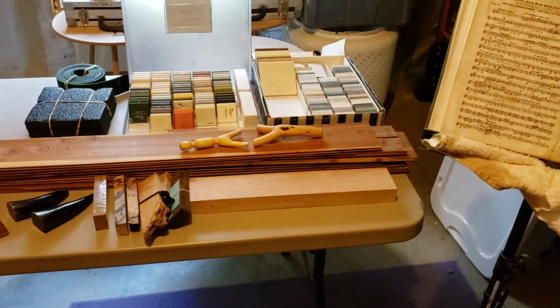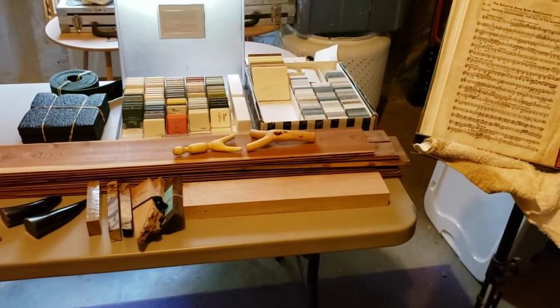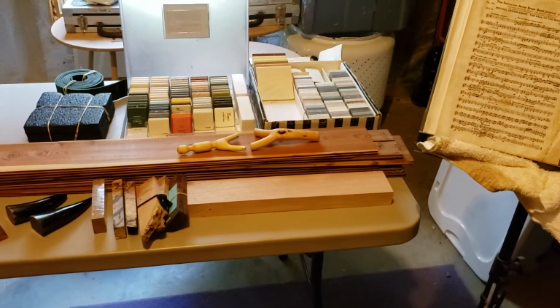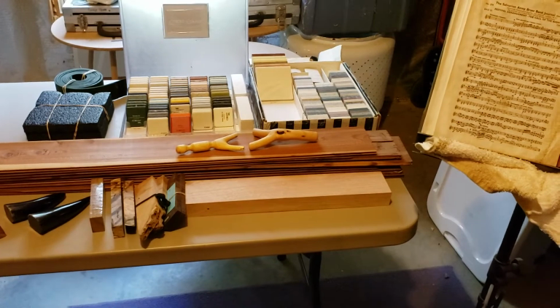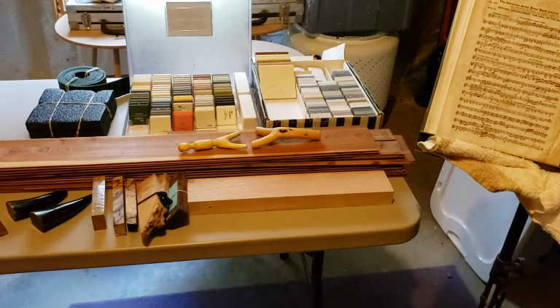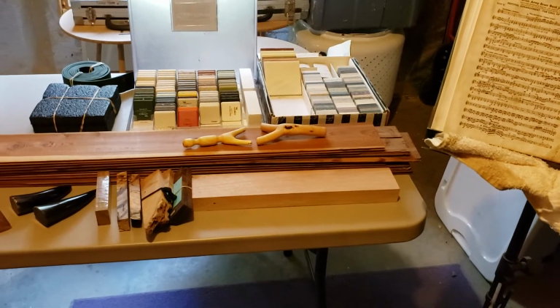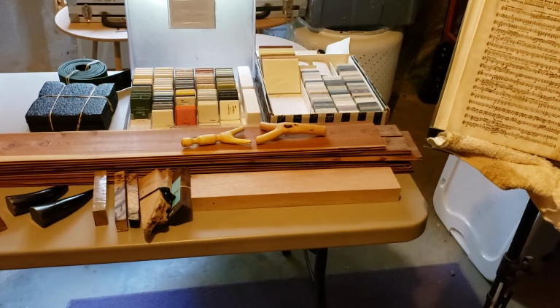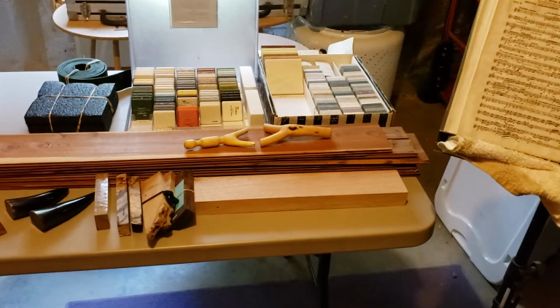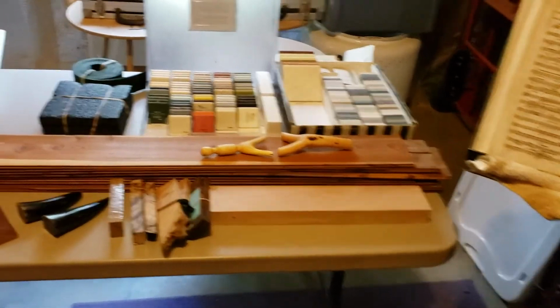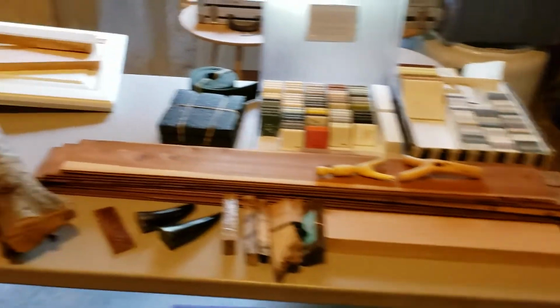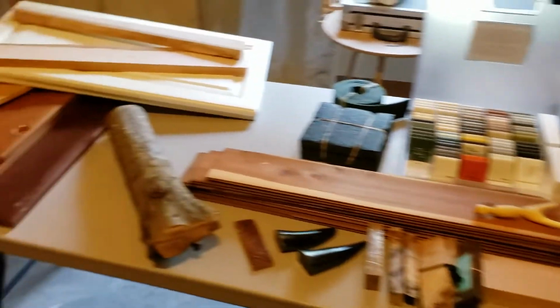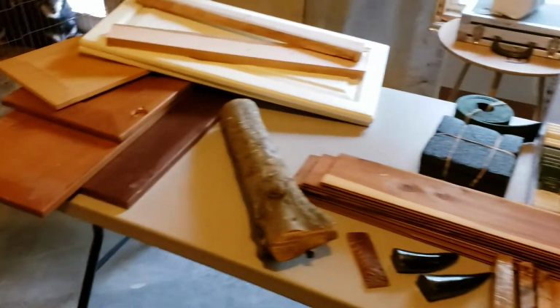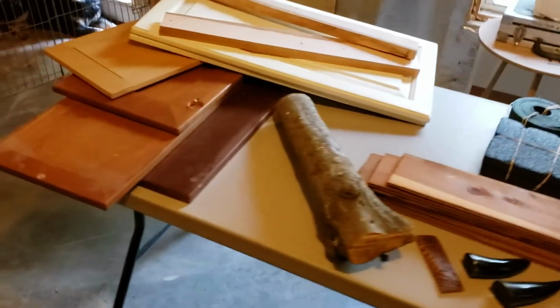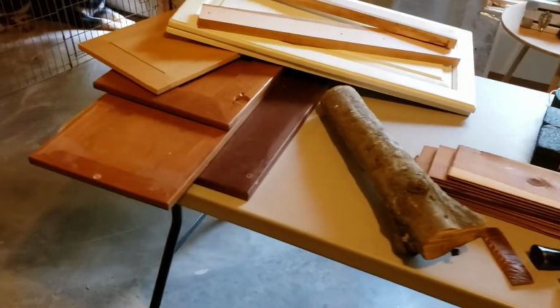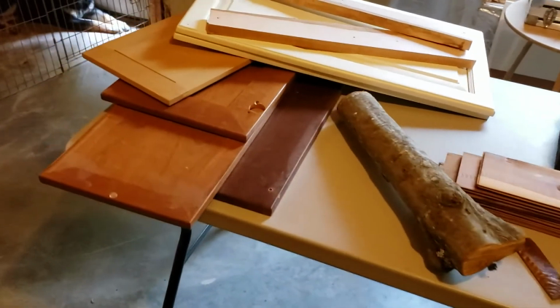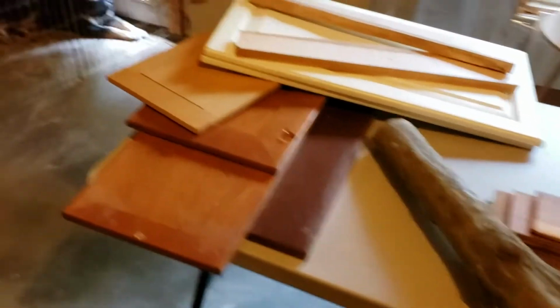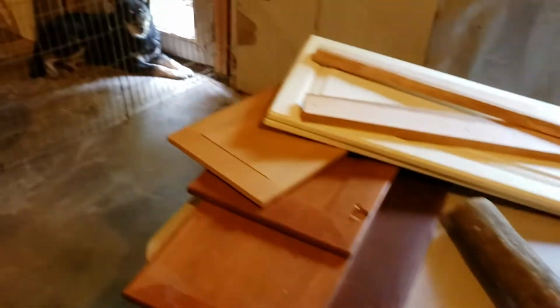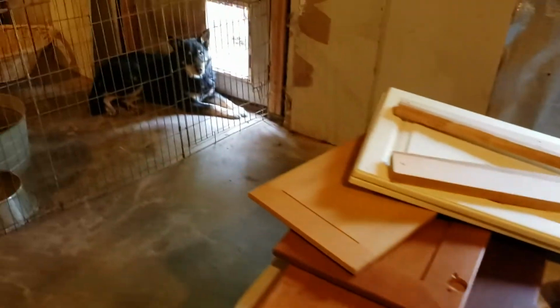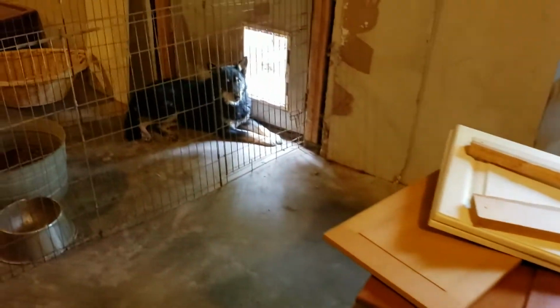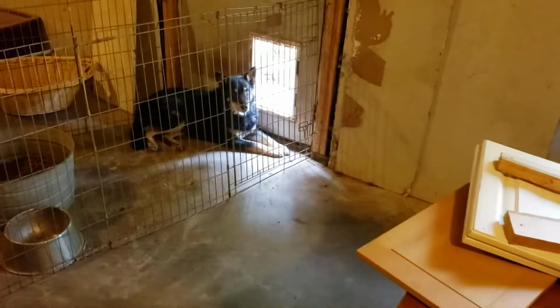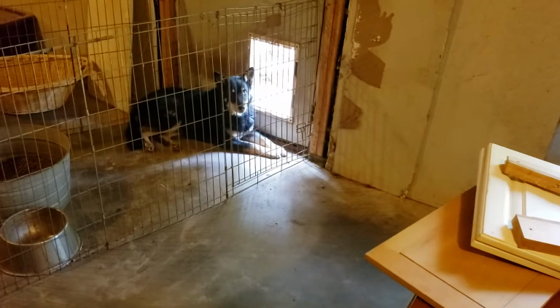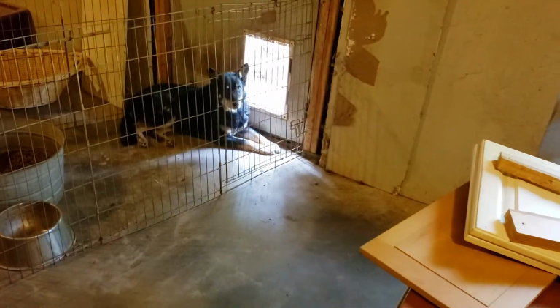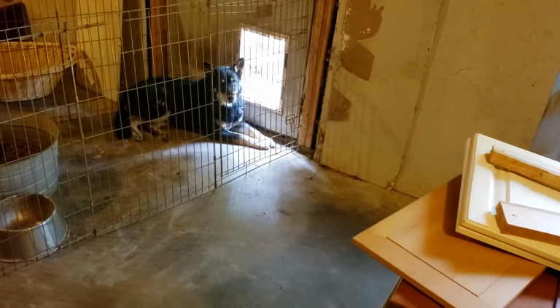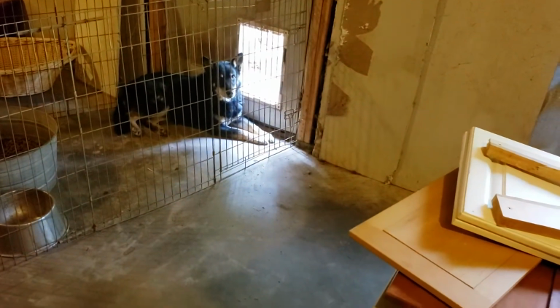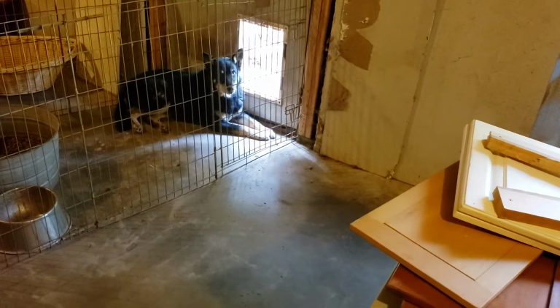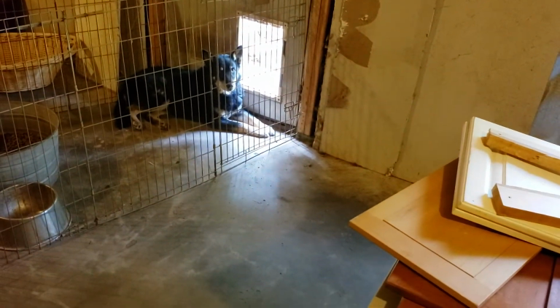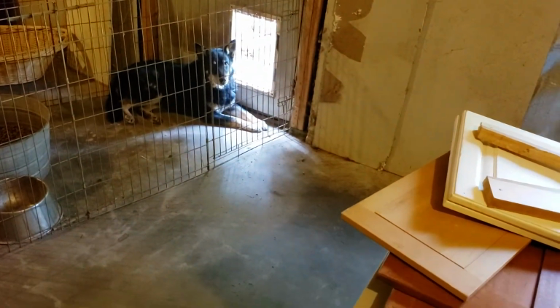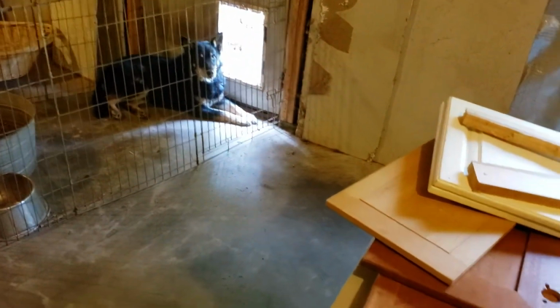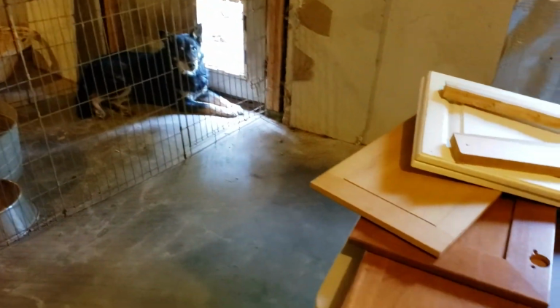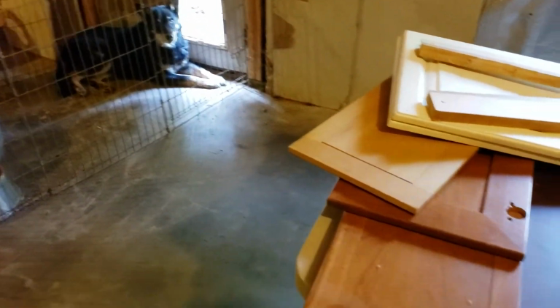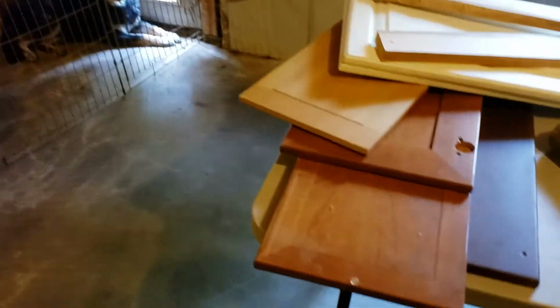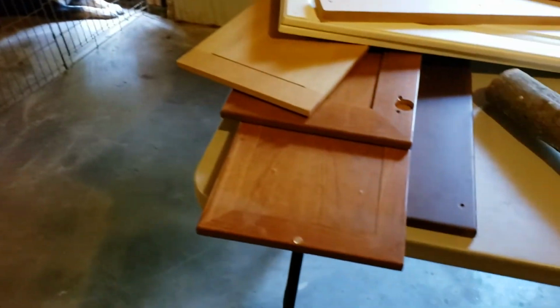And the abrupt transition. There's Porthos looking upset at me because I haven't pet him yet.